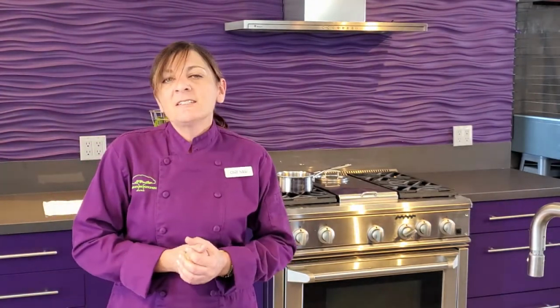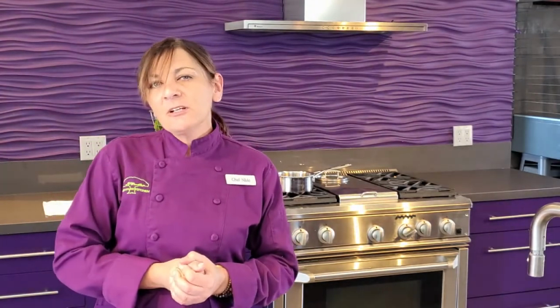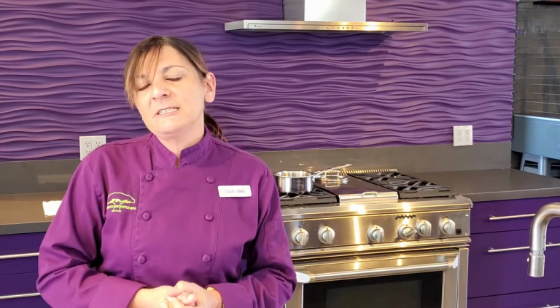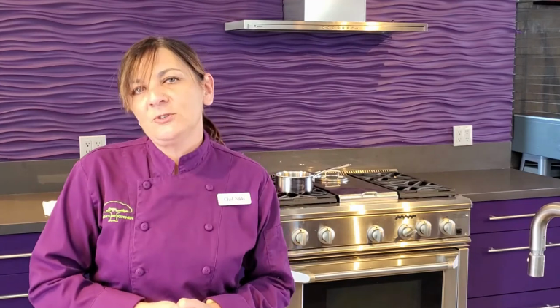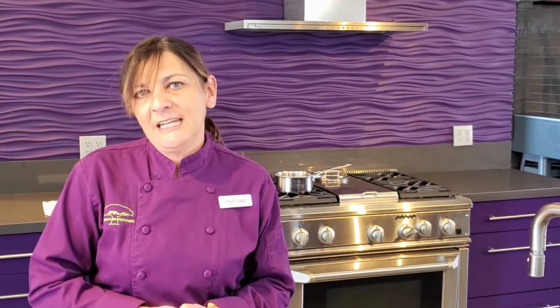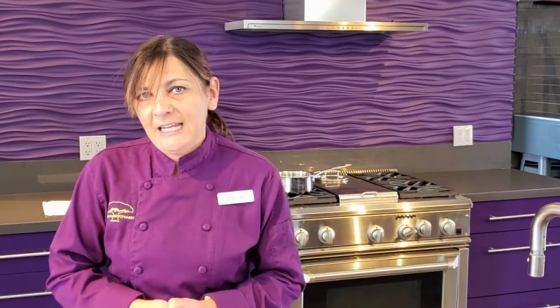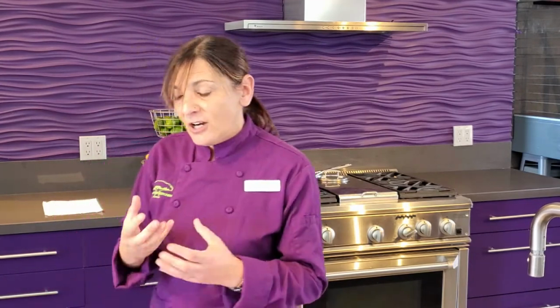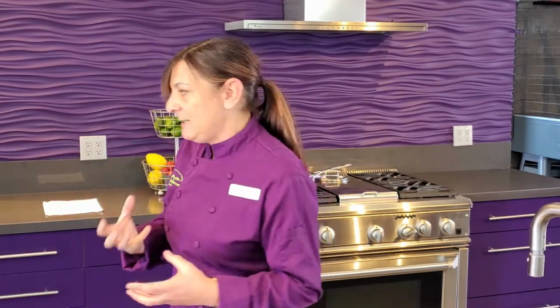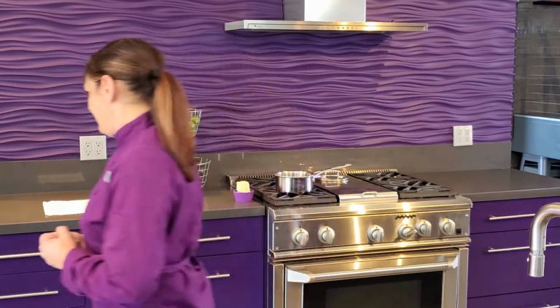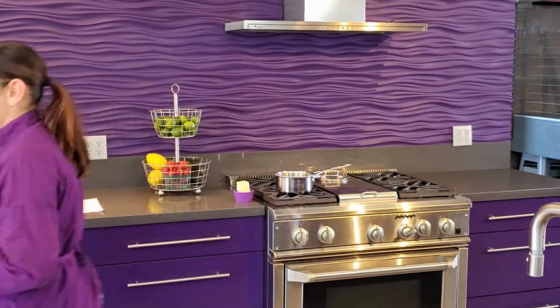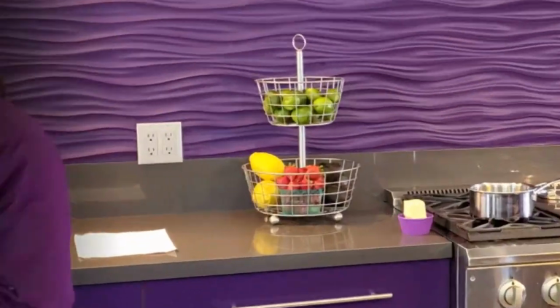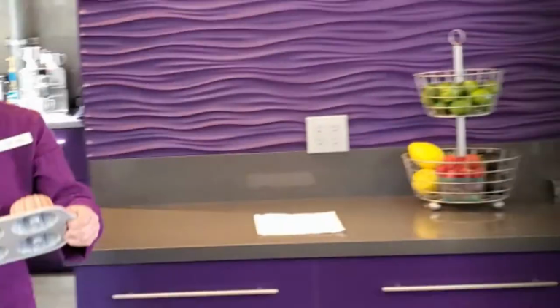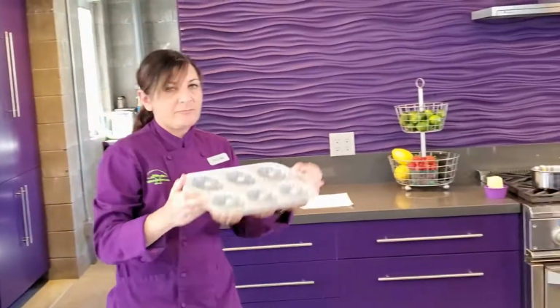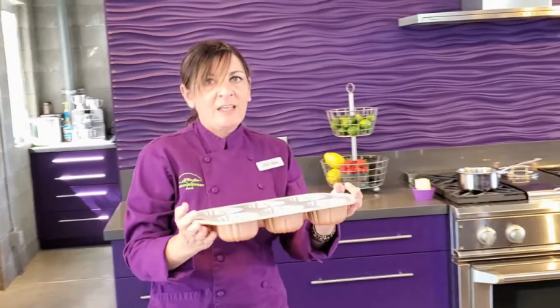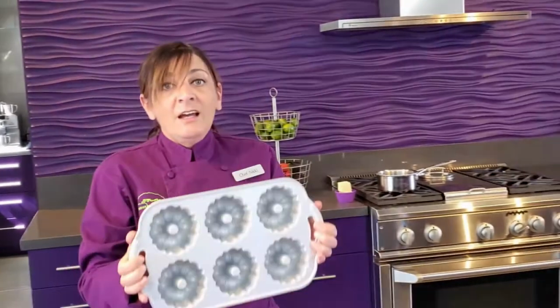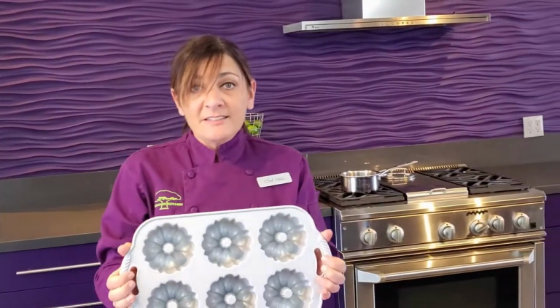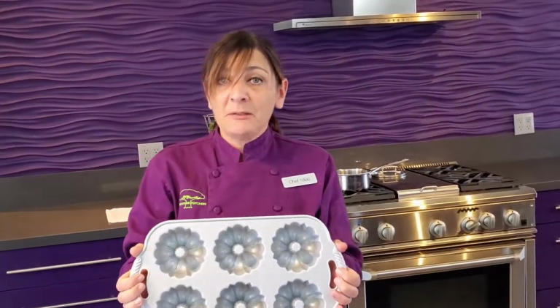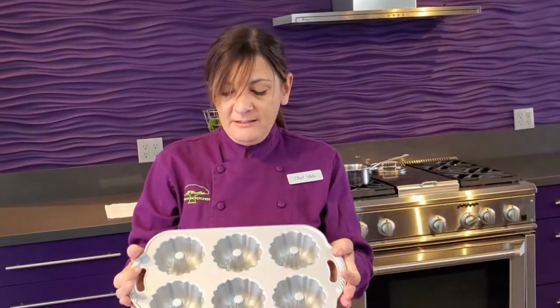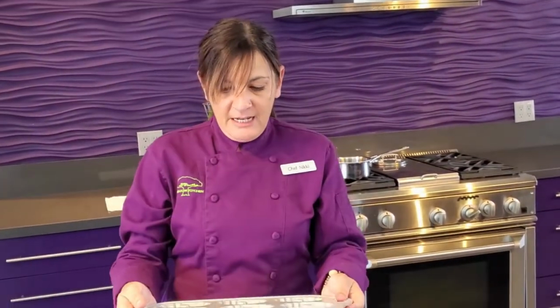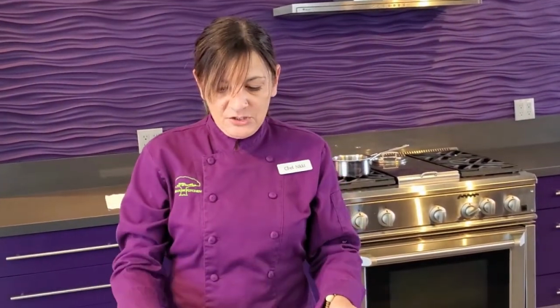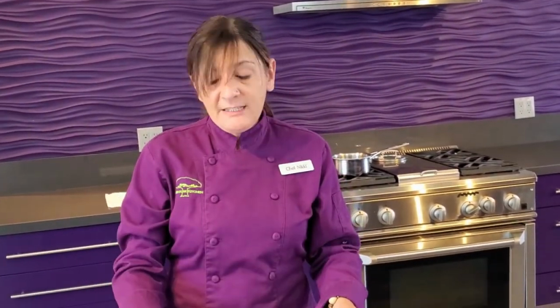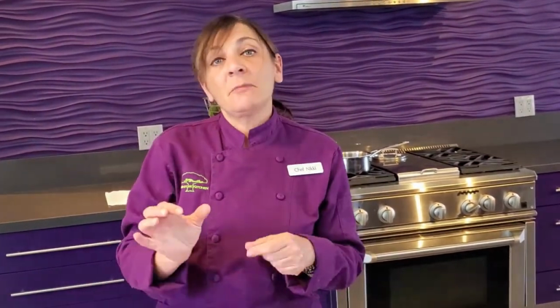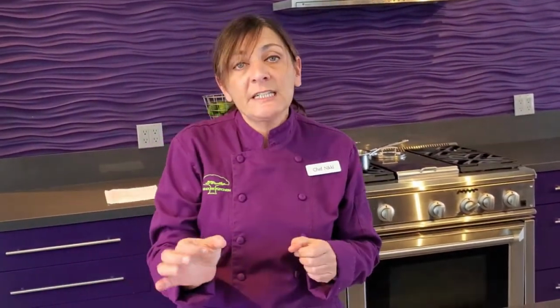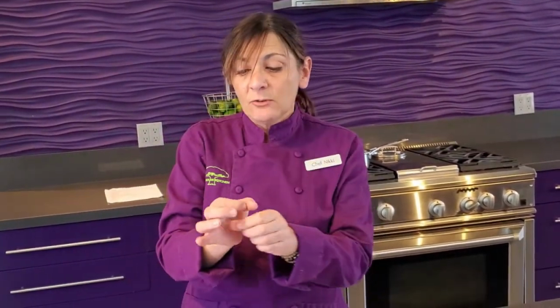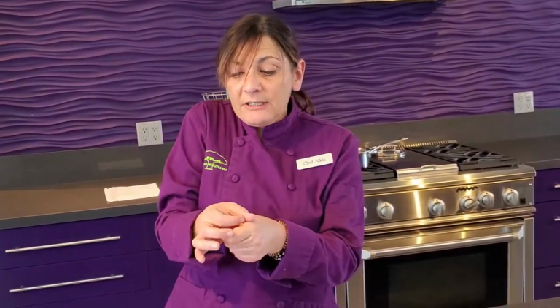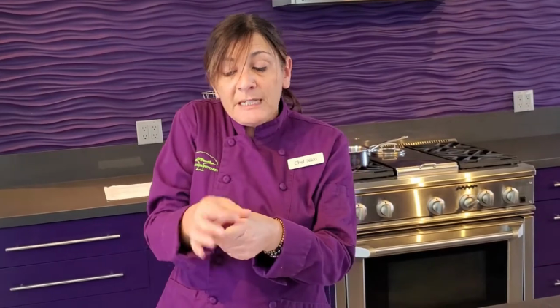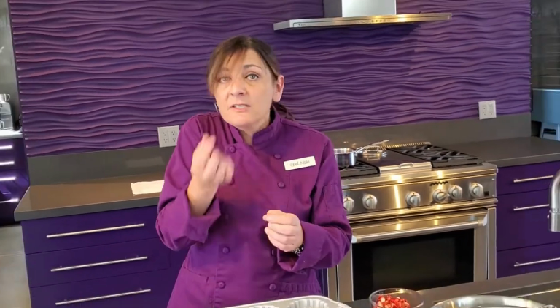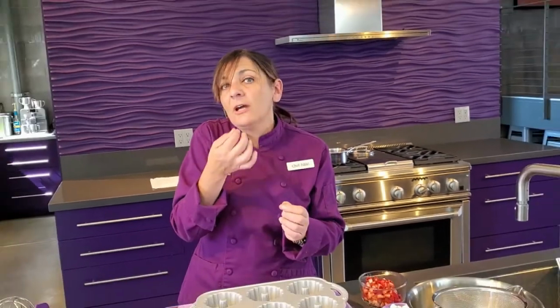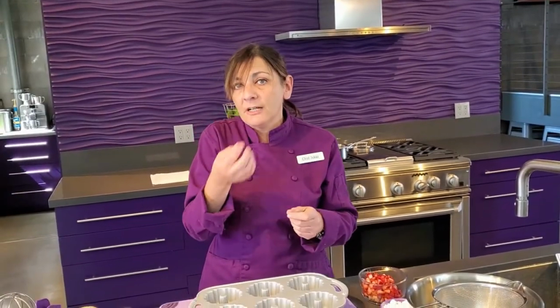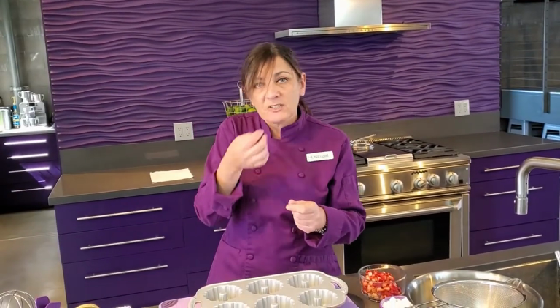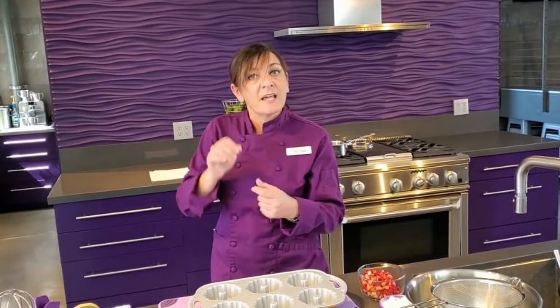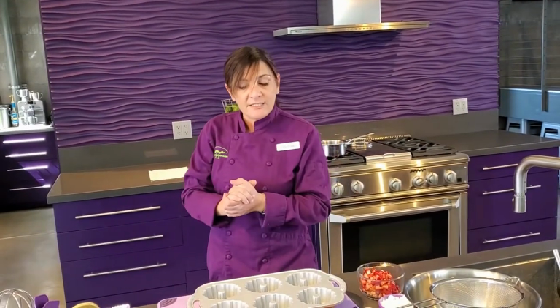Today we are going to be using a large deep vessel pan. This is a bundt pan, and you can make these in a muffin tin or even little mini muffins so you have just bite-sized pieces.